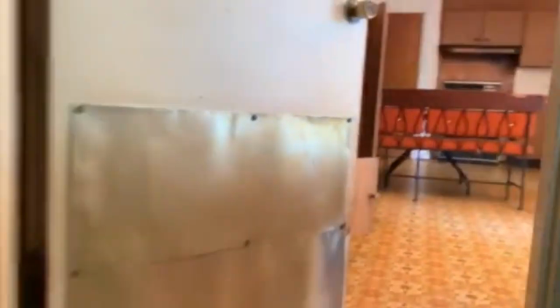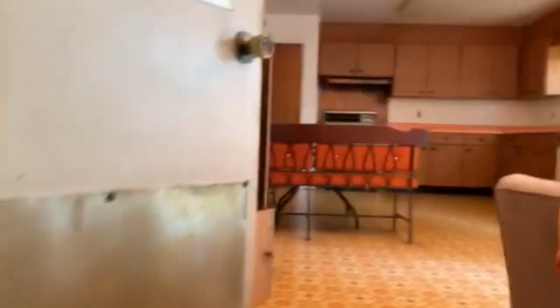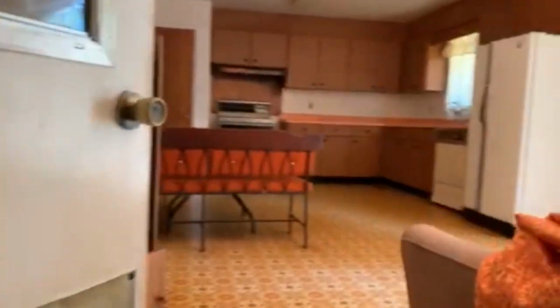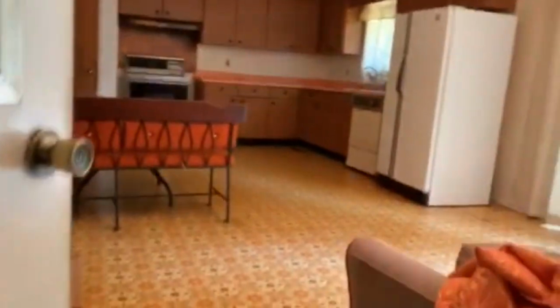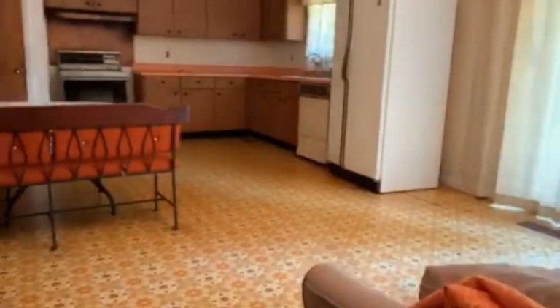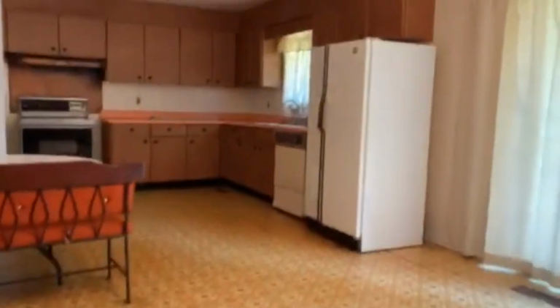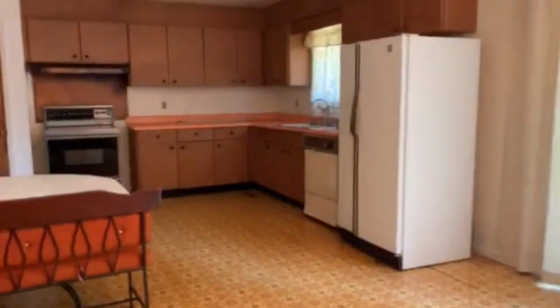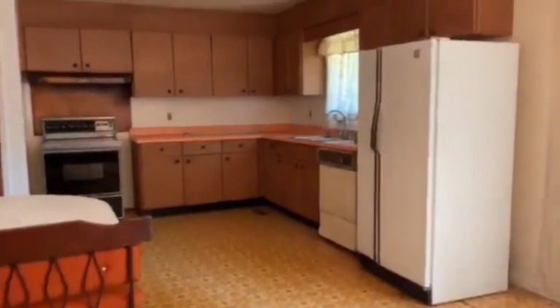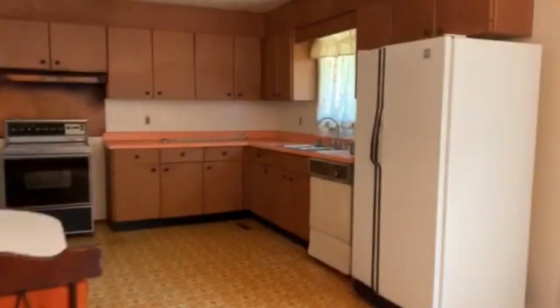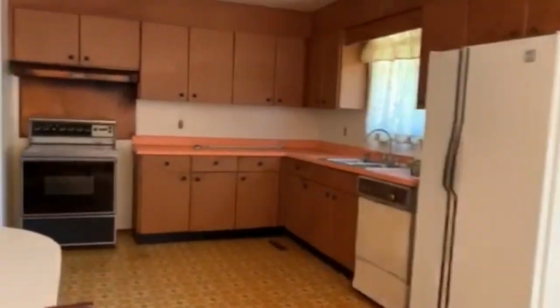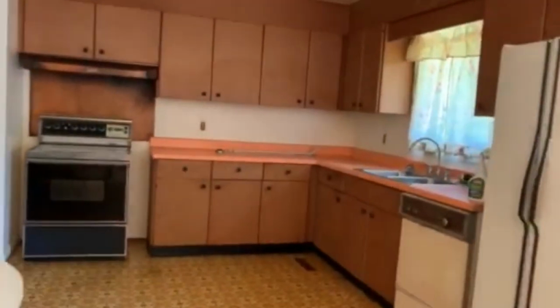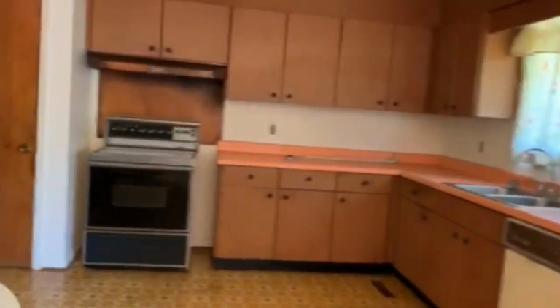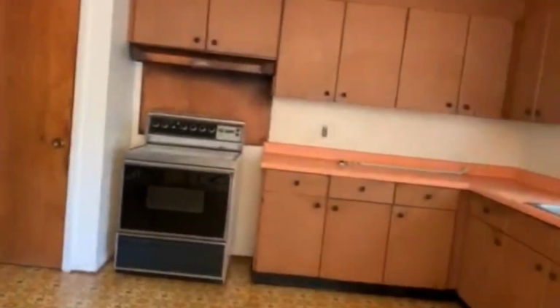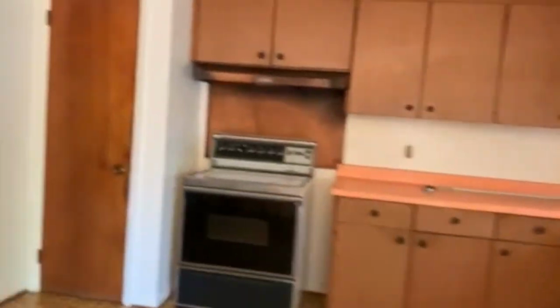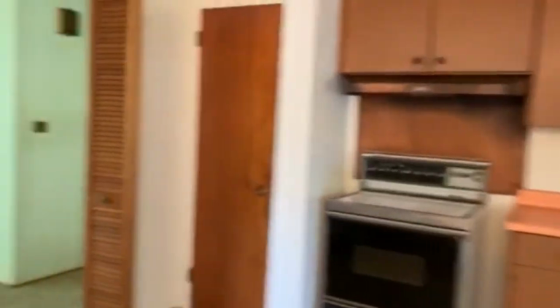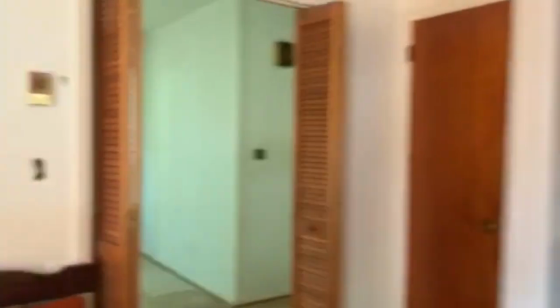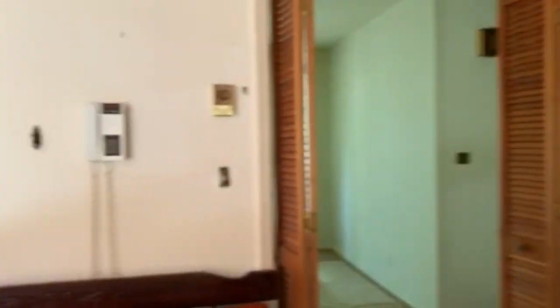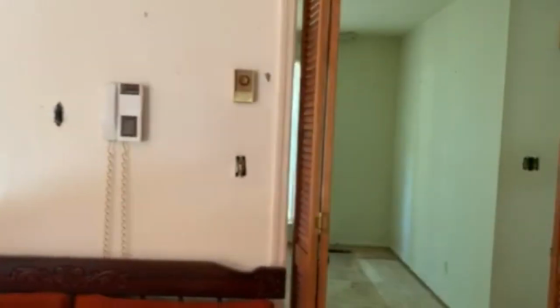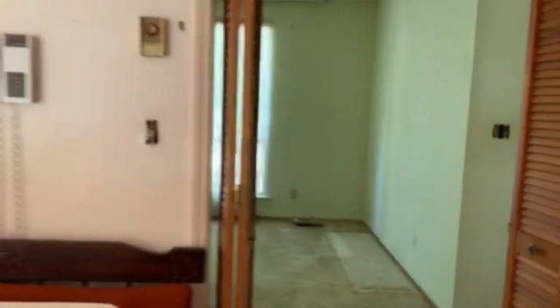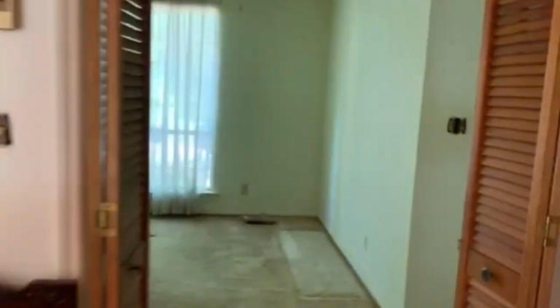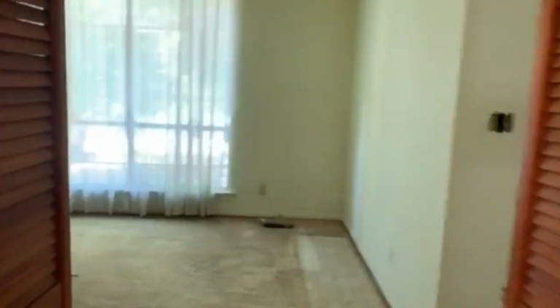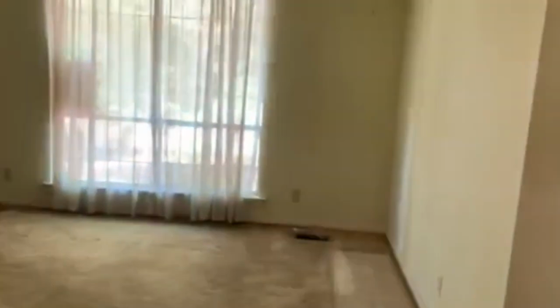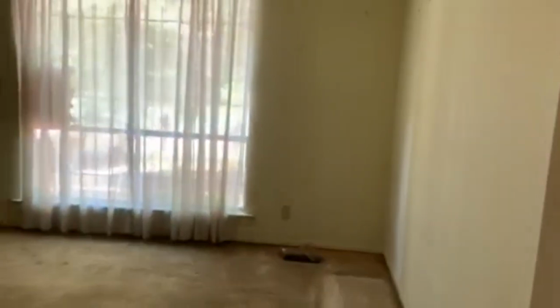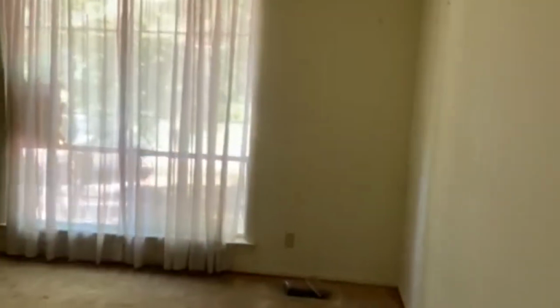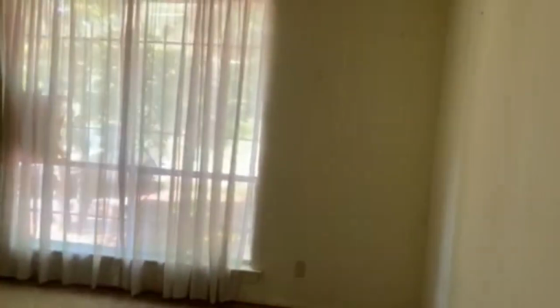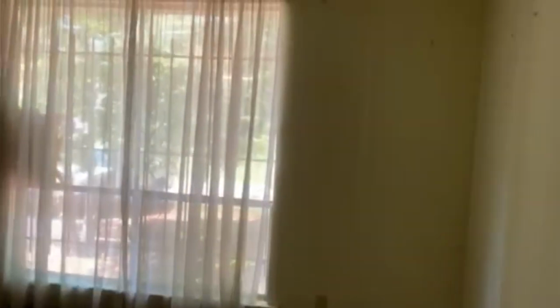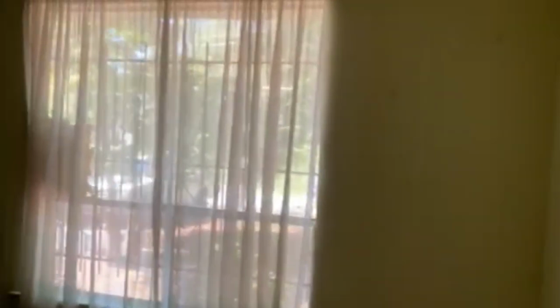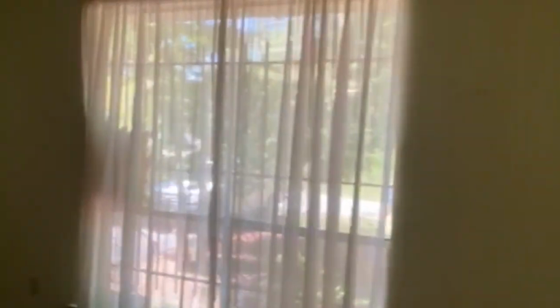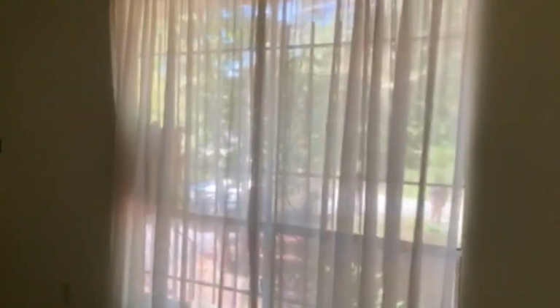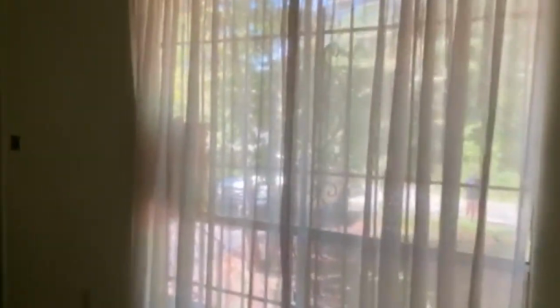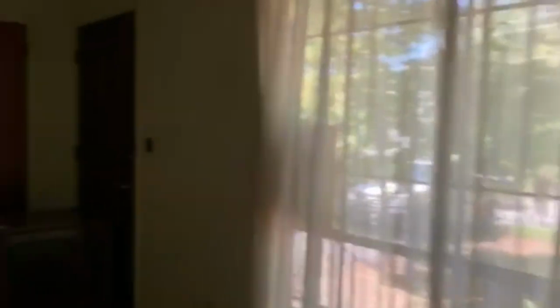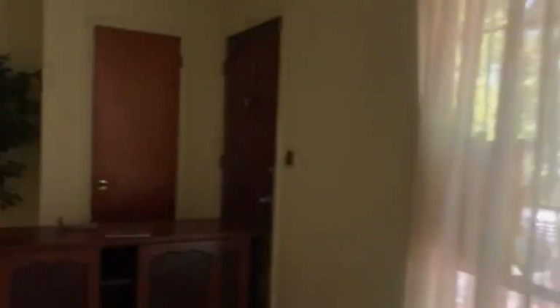Once you leave the kitchen area it's going to take you straight into the living room. Here you are — it has a big window that gives you a nice view of the outside.